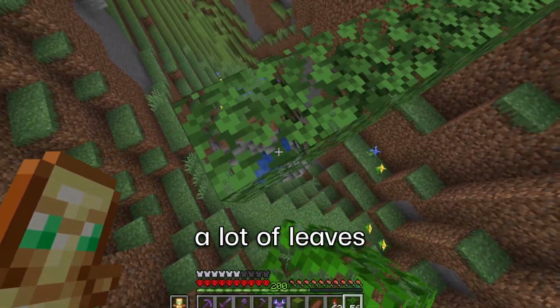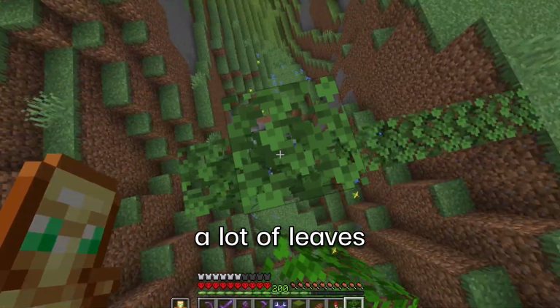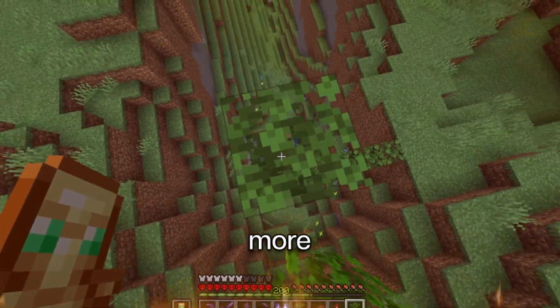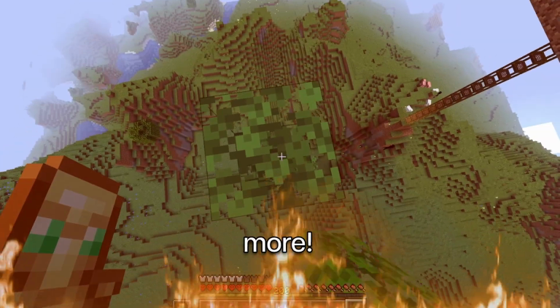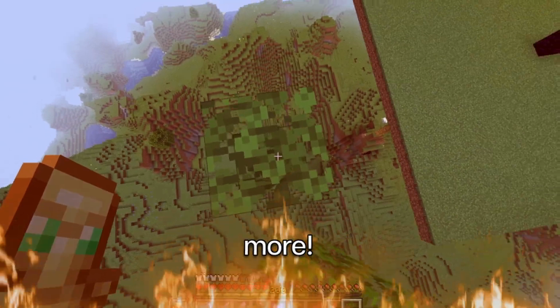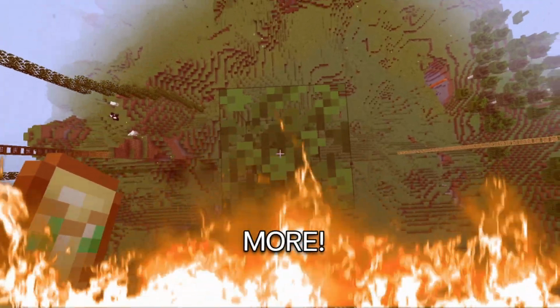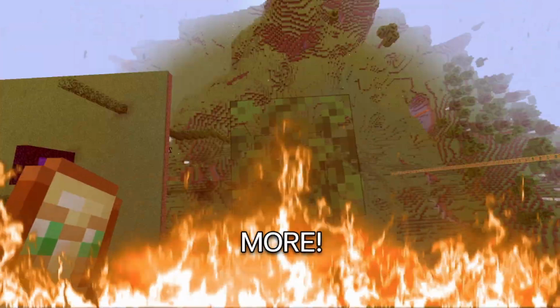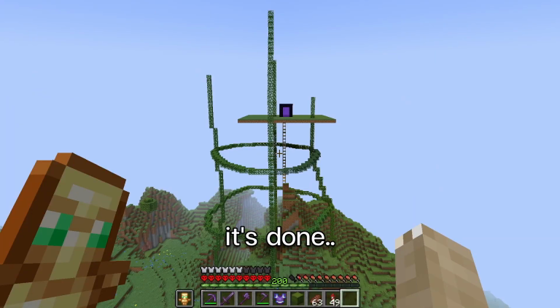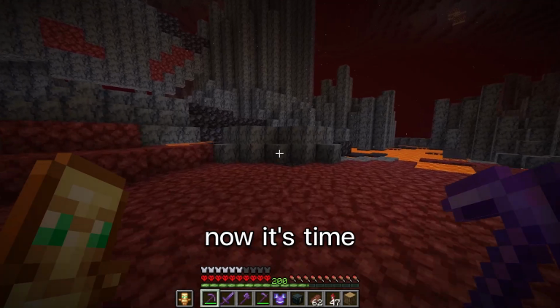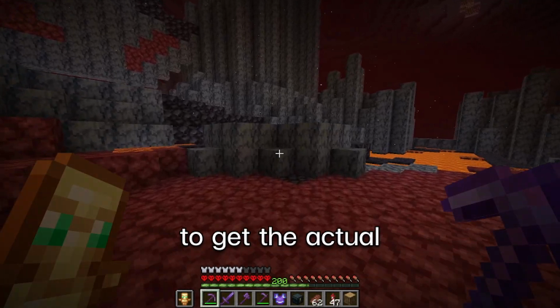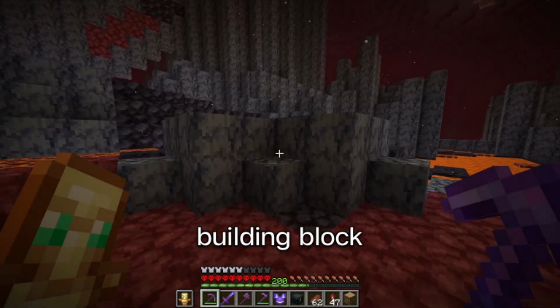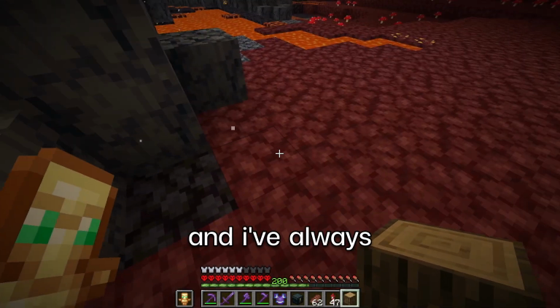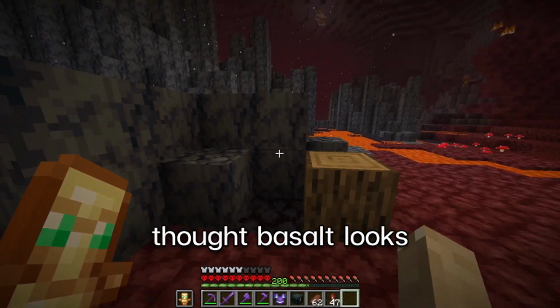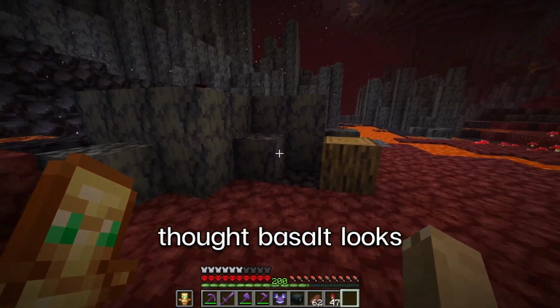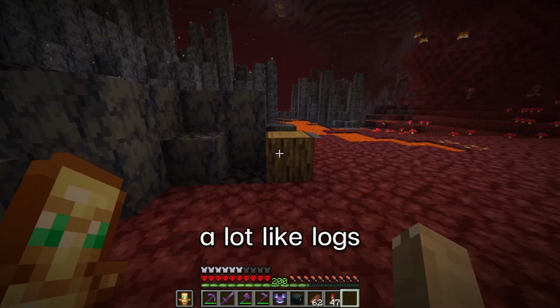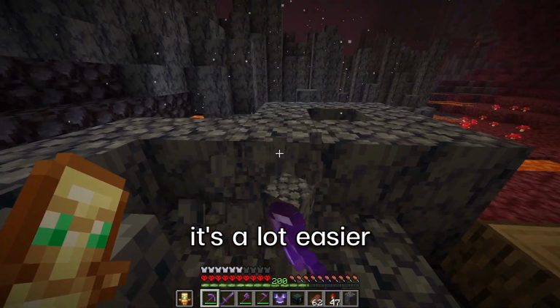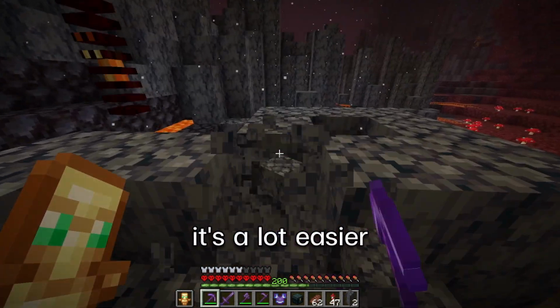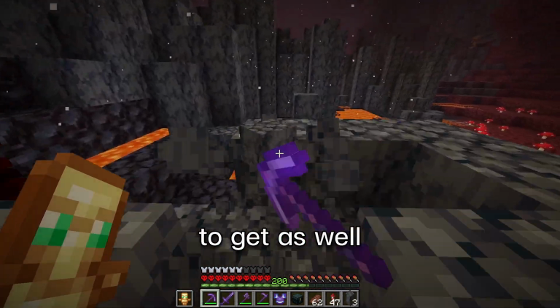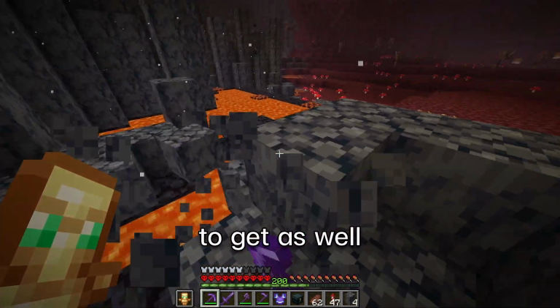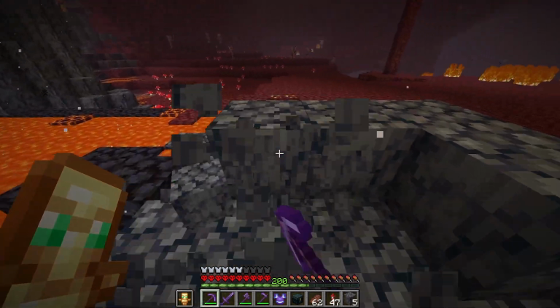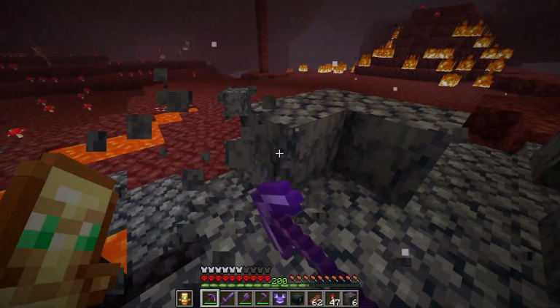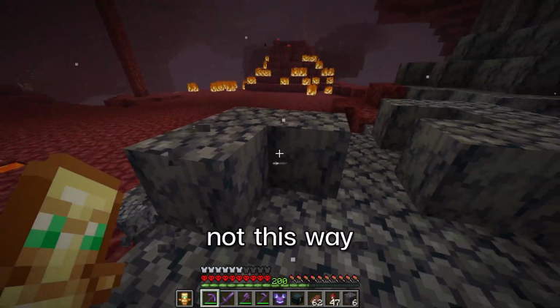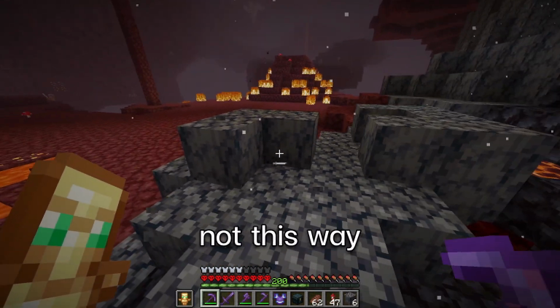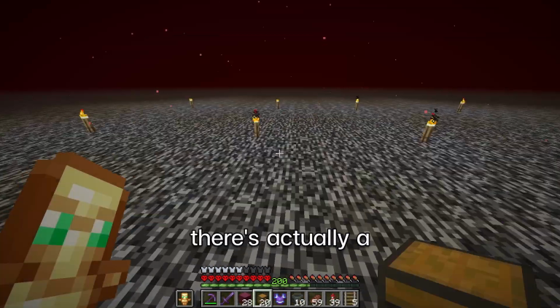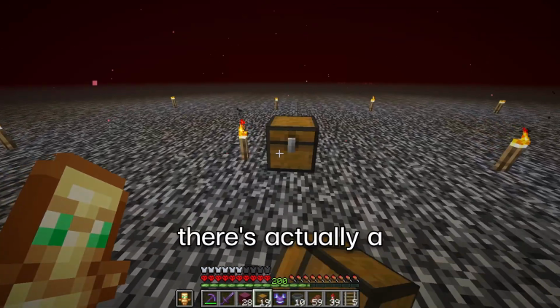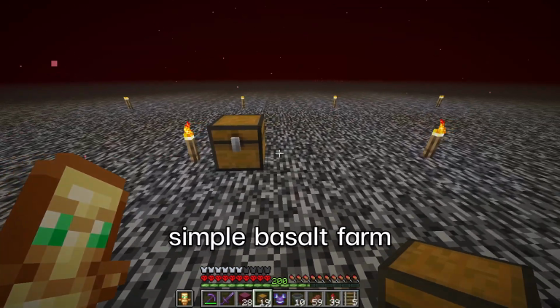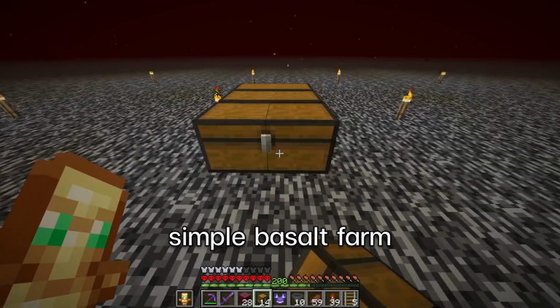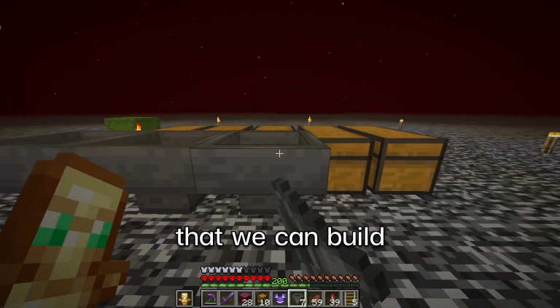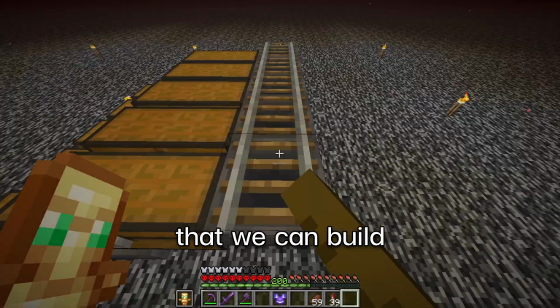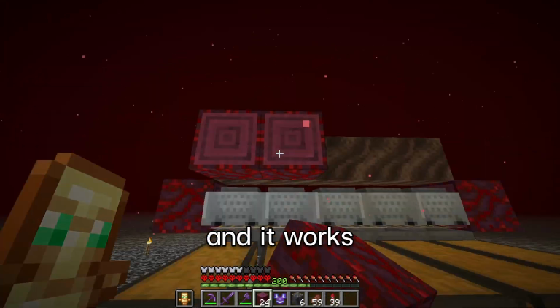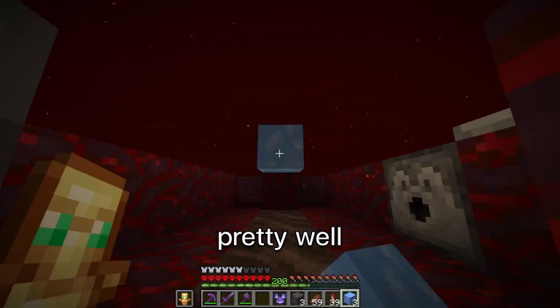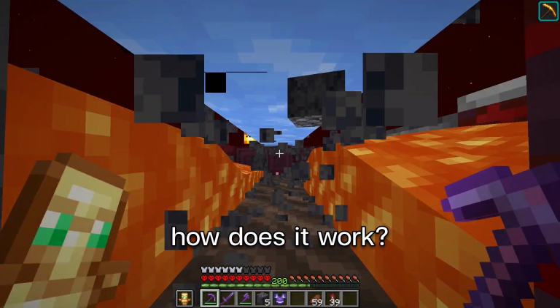A lot of leaves — more, more. It's done. Now it's time to get the actual building block. I've always thought basalt looks a lot like logs, and it's a lot easier to get as well. There's actually a simple basalt farm that we can build and it works pretty well.